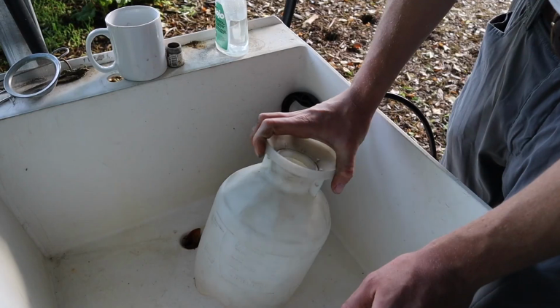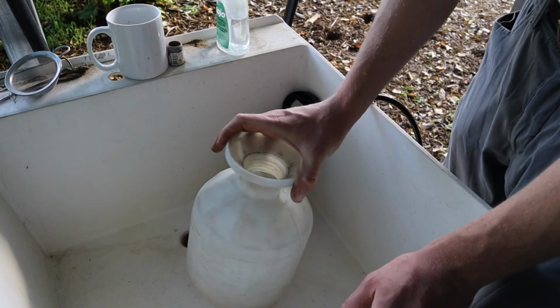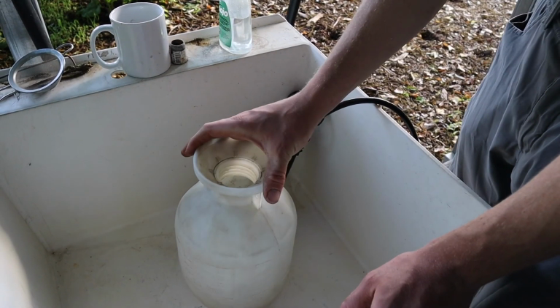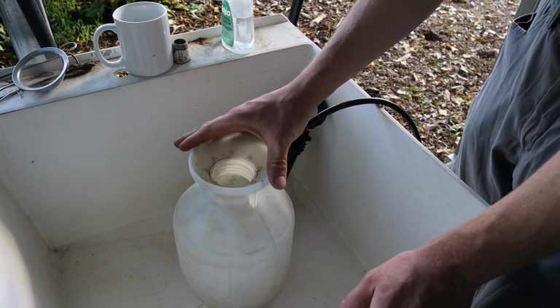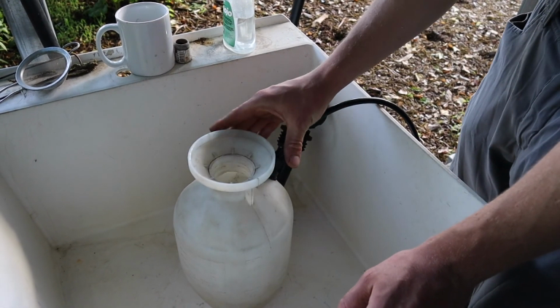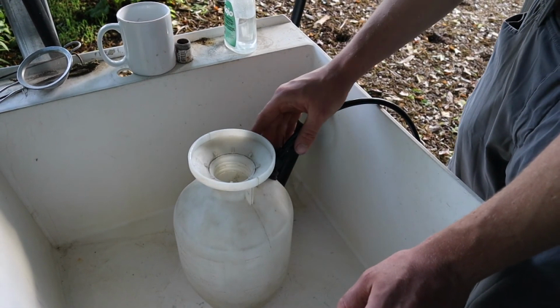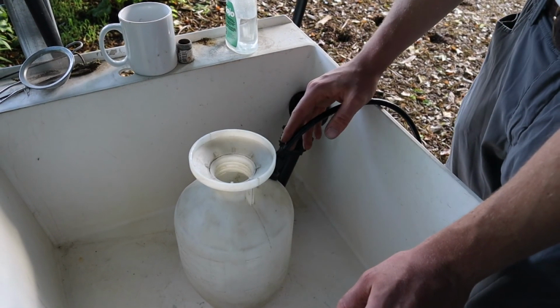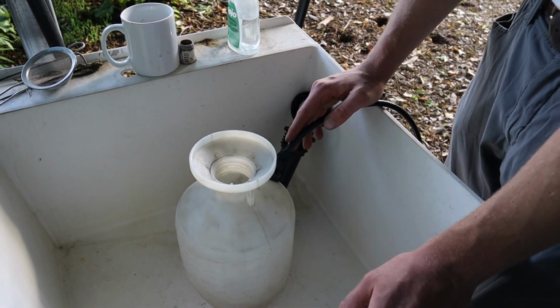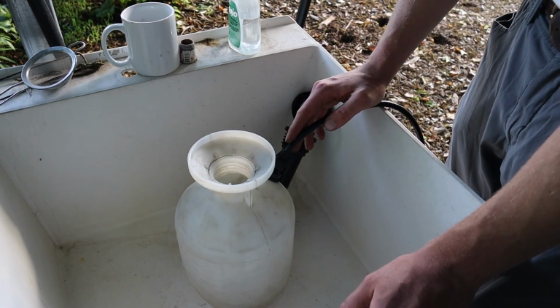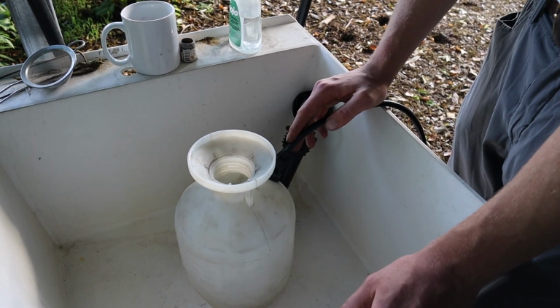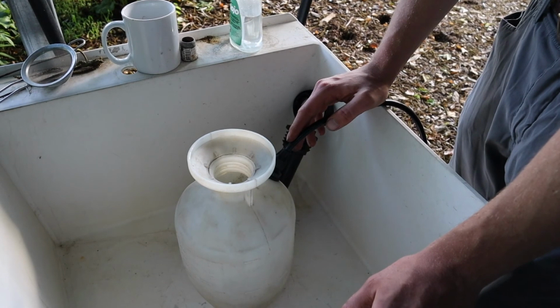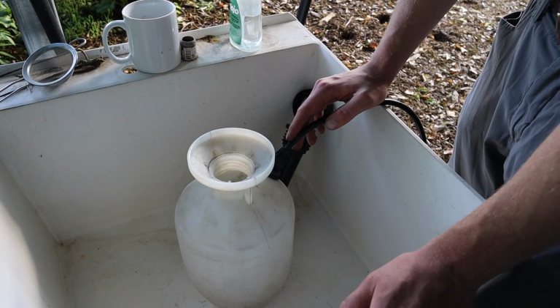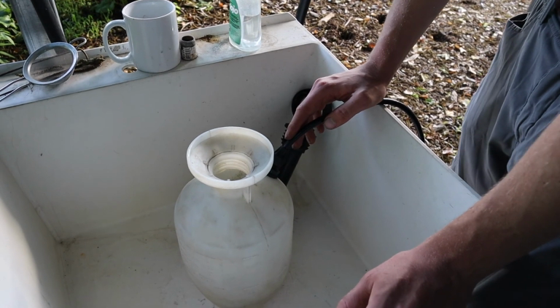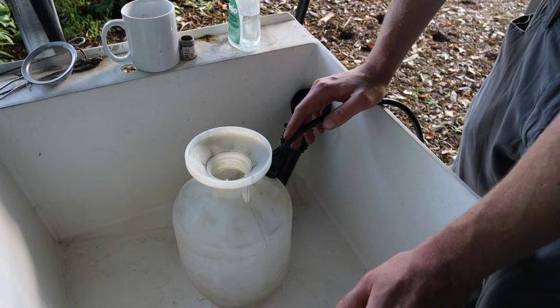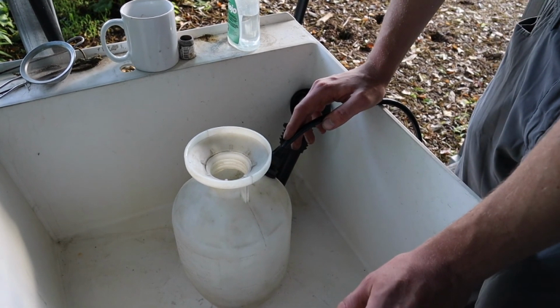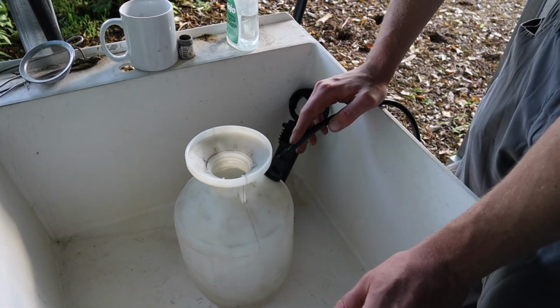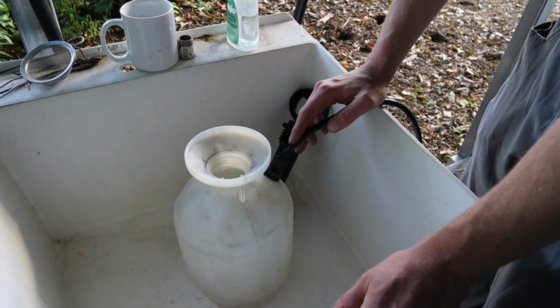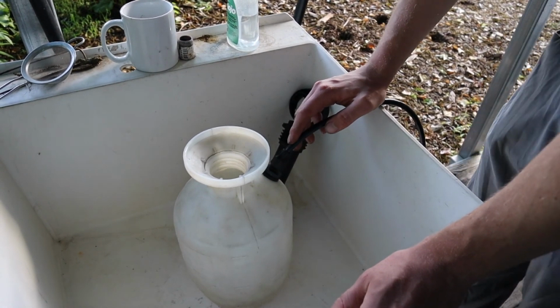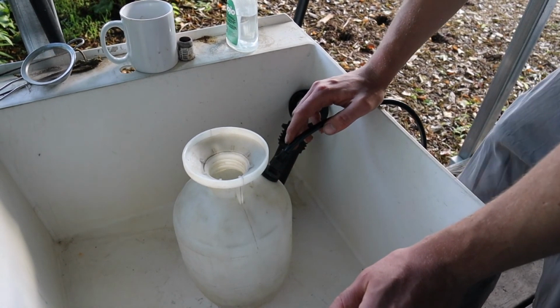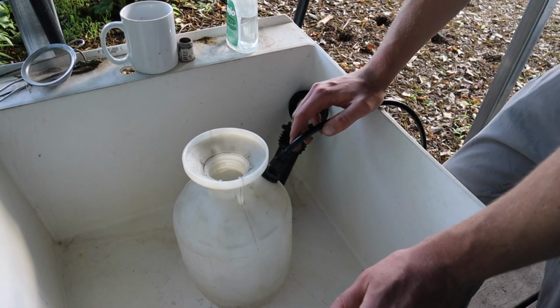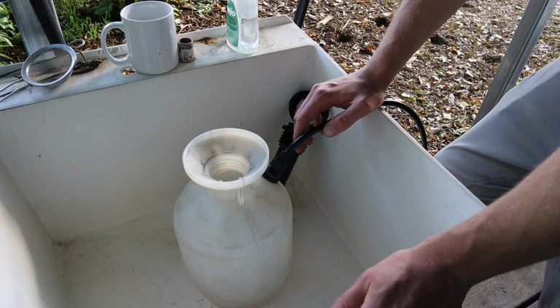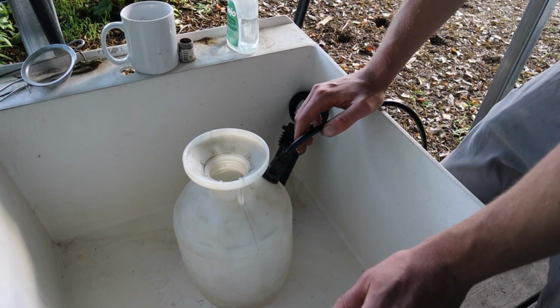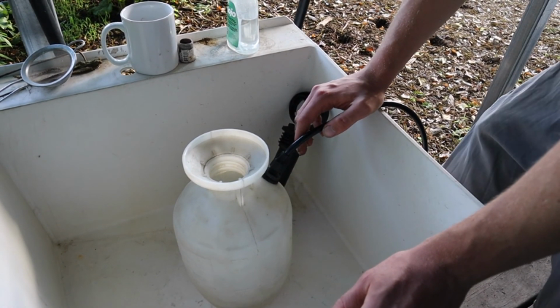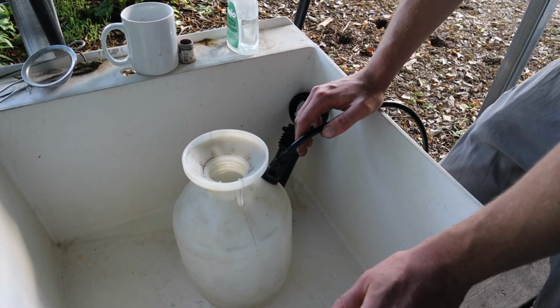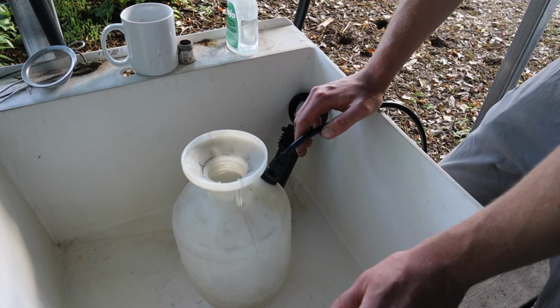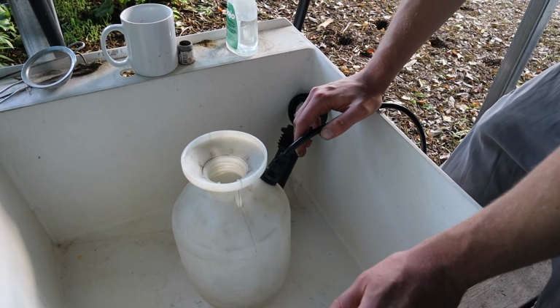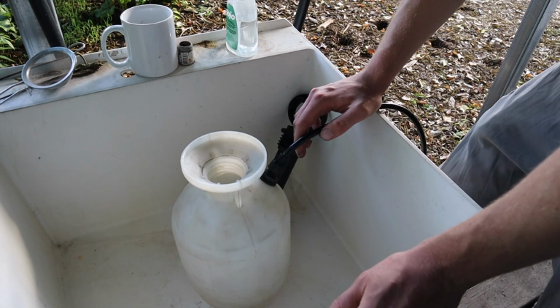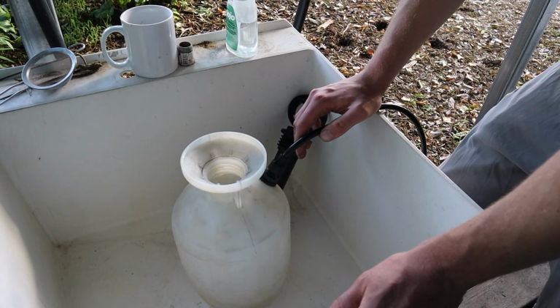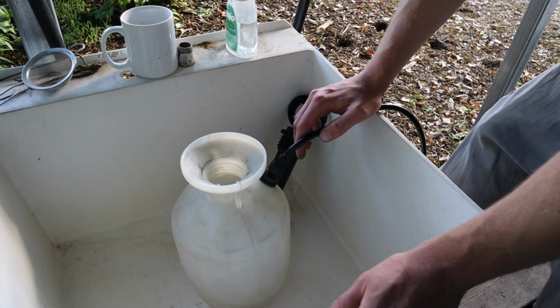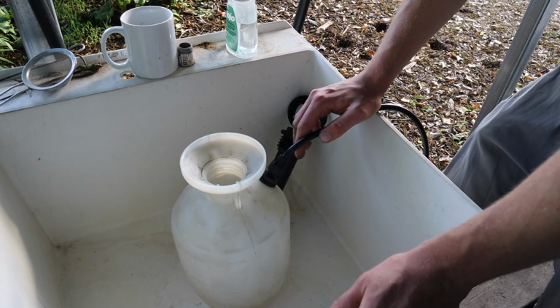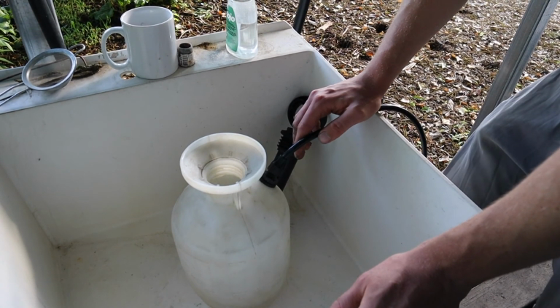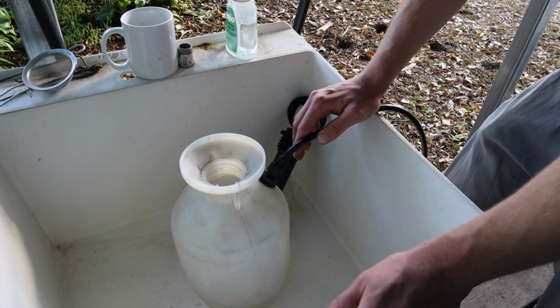We love to use foliar fertilizer in particular to just give plants a boost for both nutritional purposes and to increase our photosynthetic ability for a short duration of time.